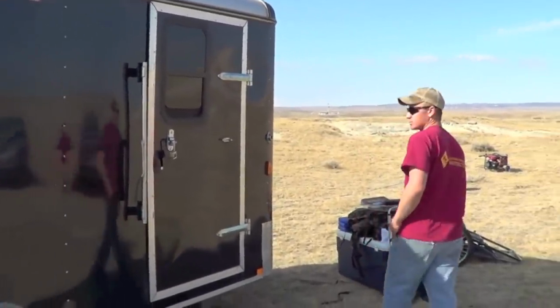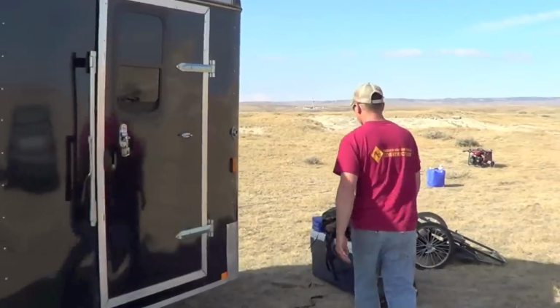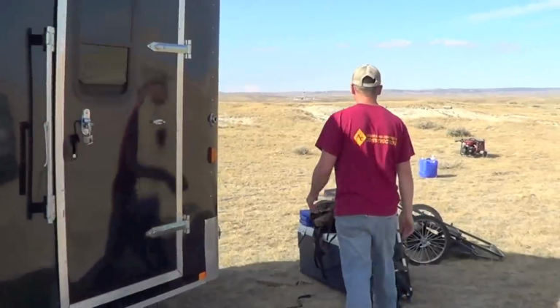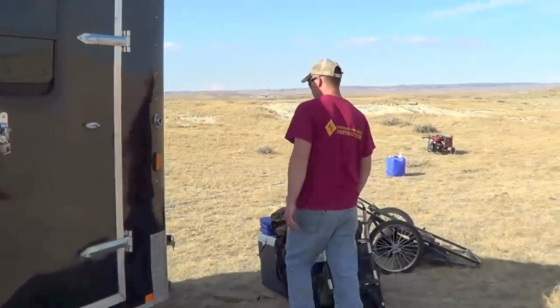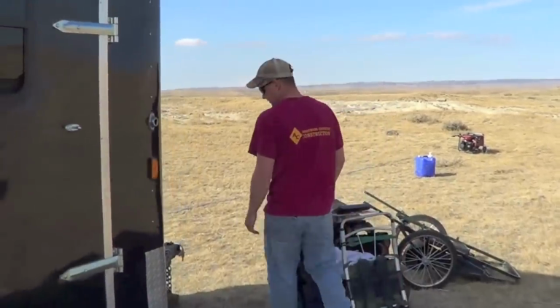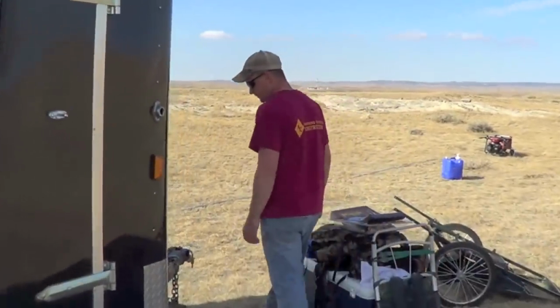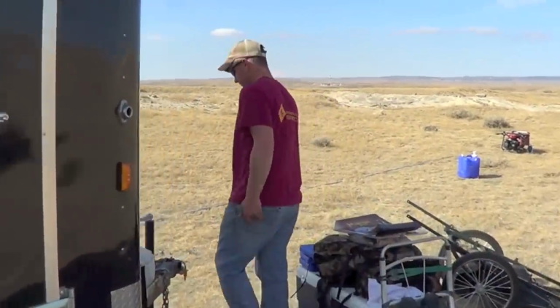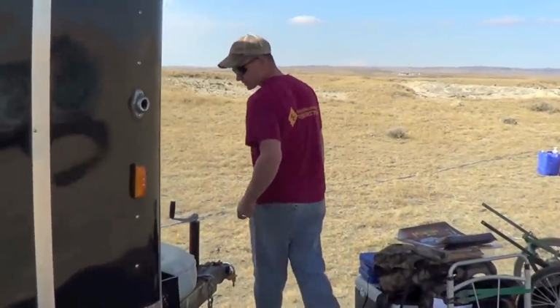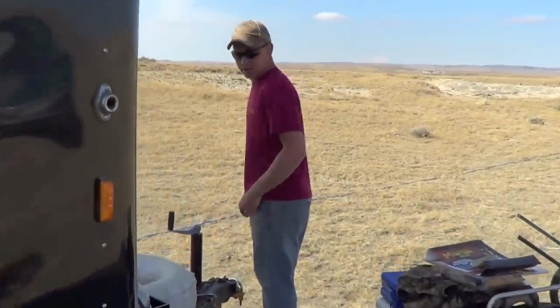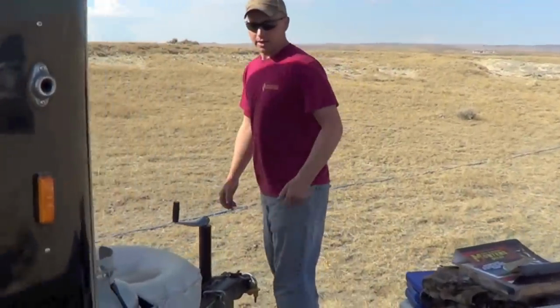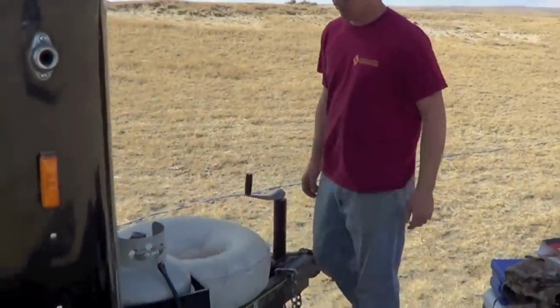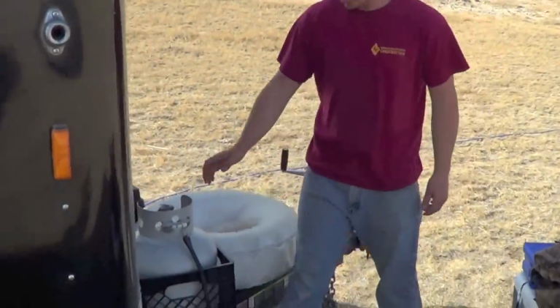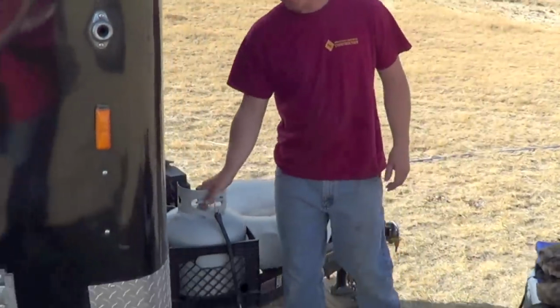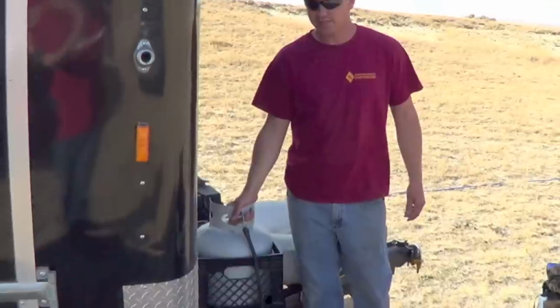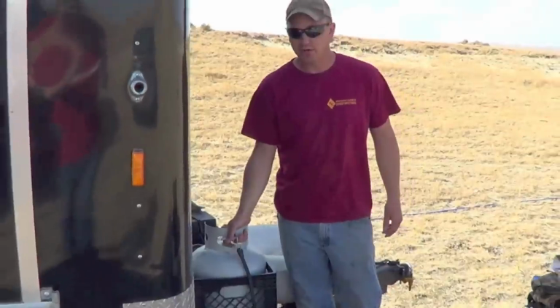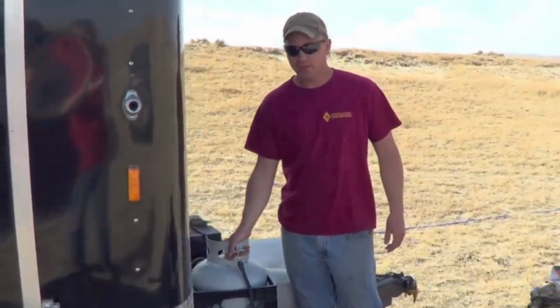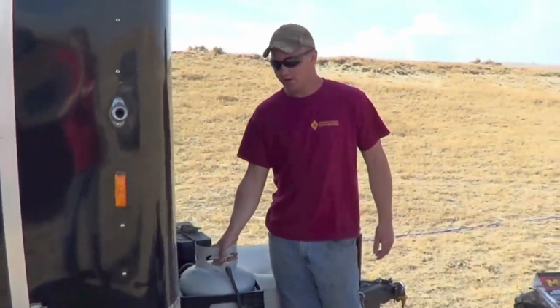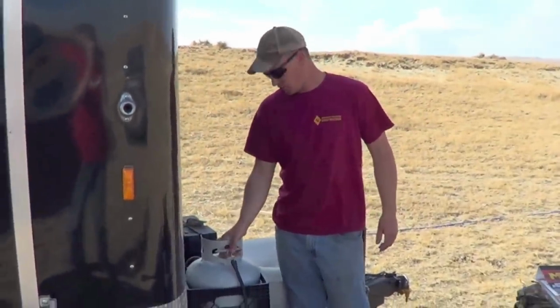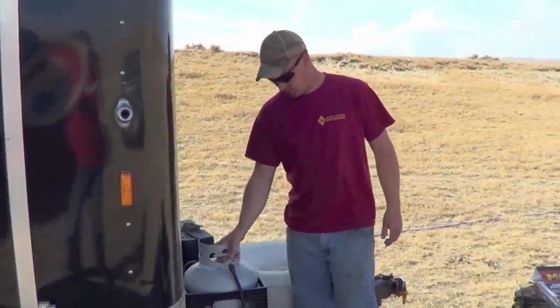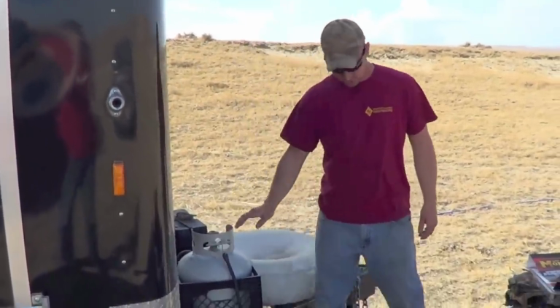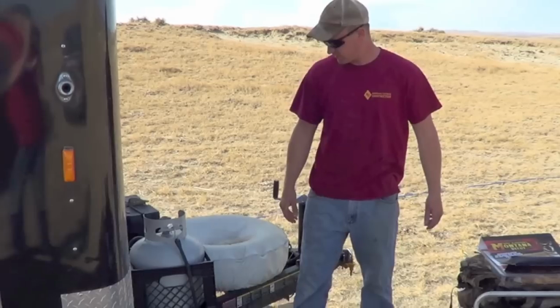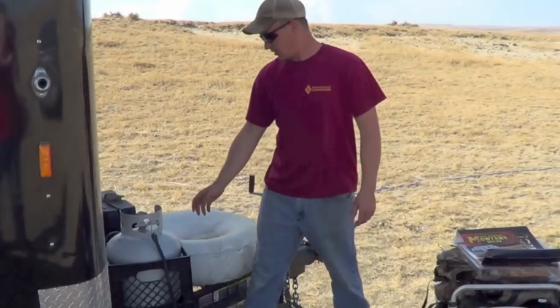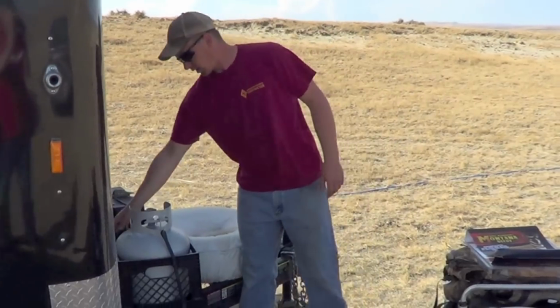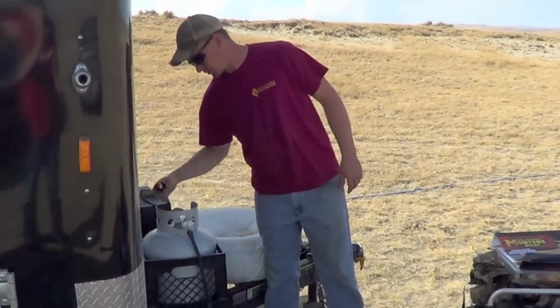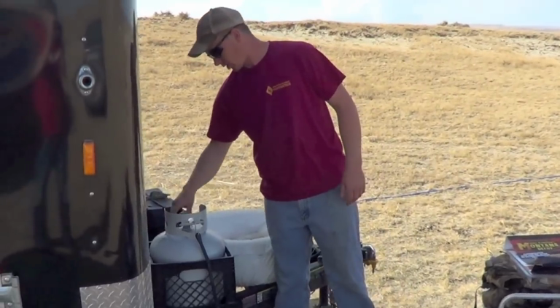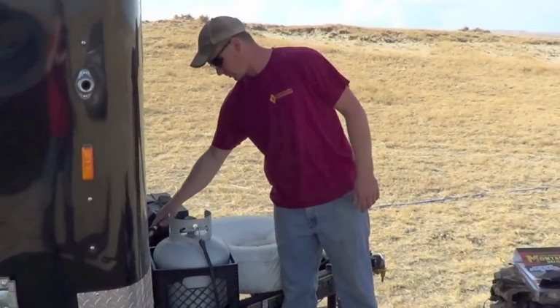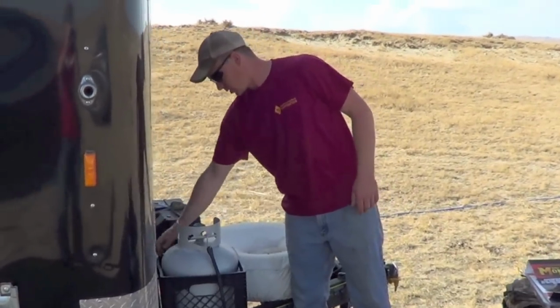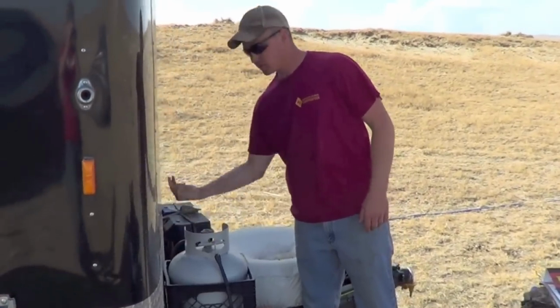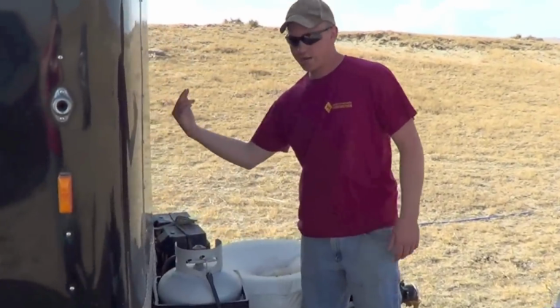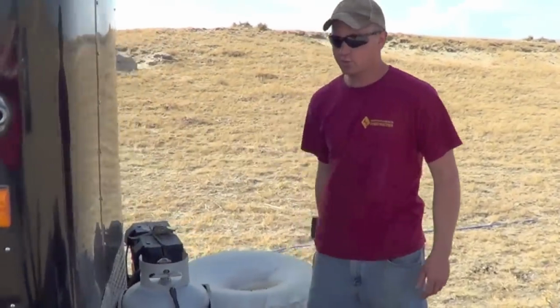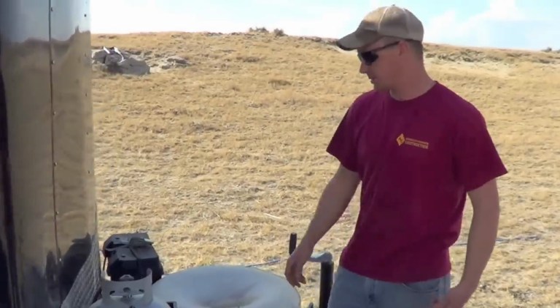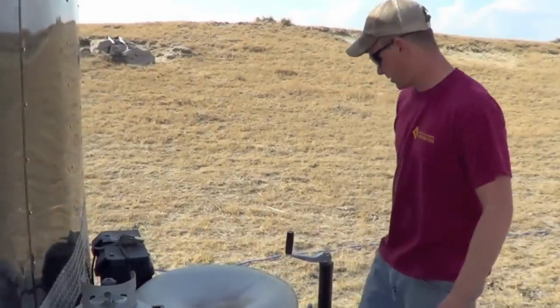Up here in the front, we got our propane tank to run our heater and our stove. Got a line — just plug it in. It plumbs into the bottom. We'll show you where it comes out later.